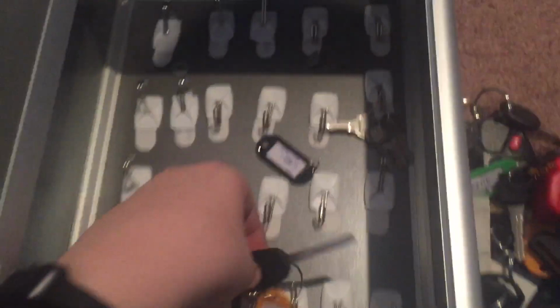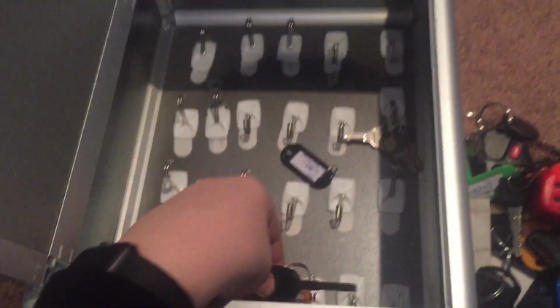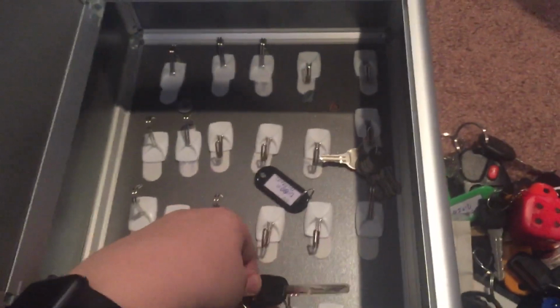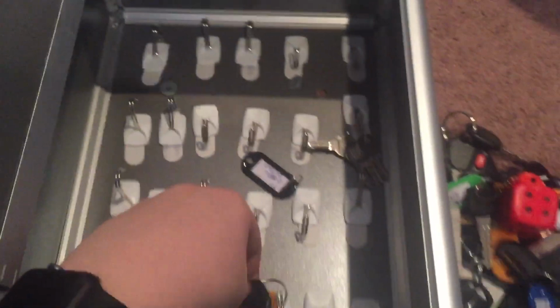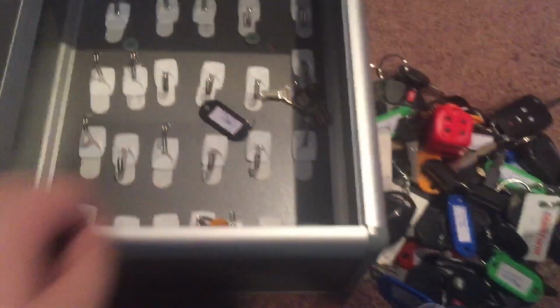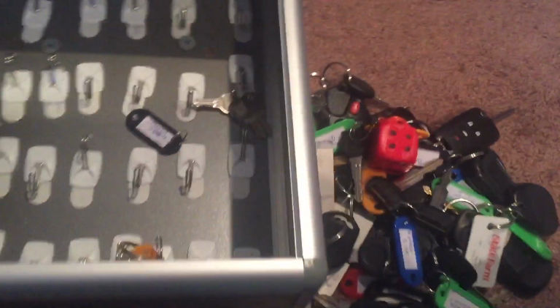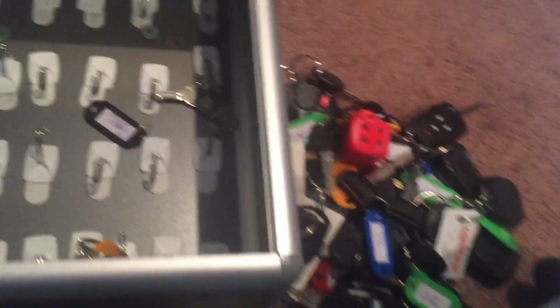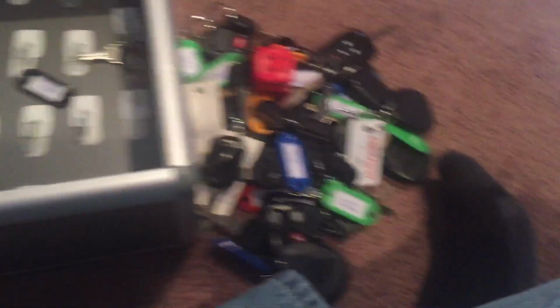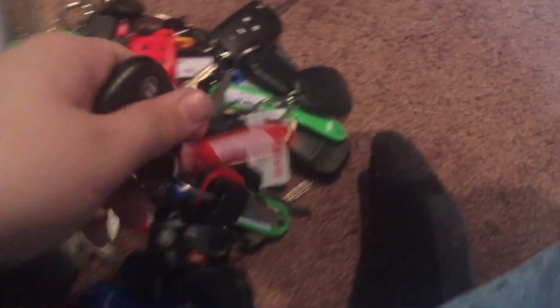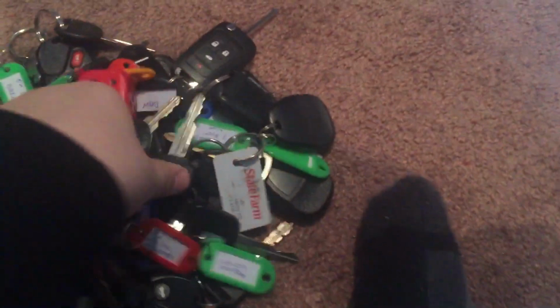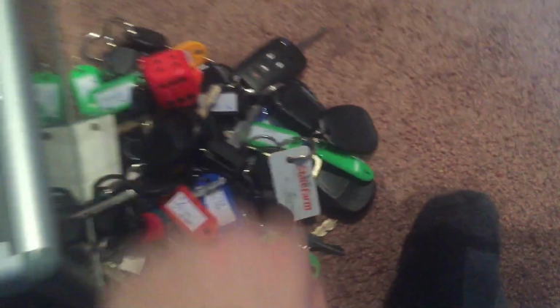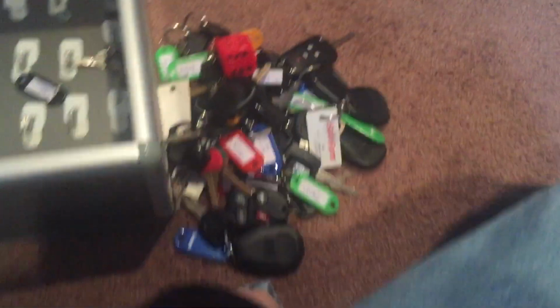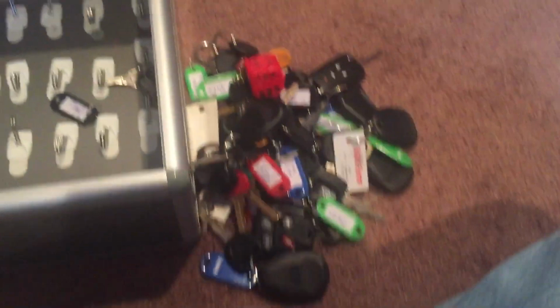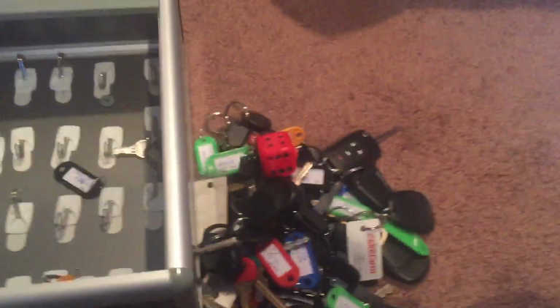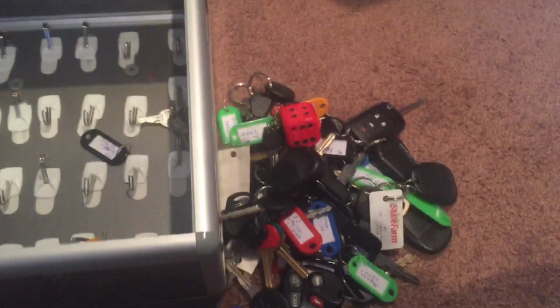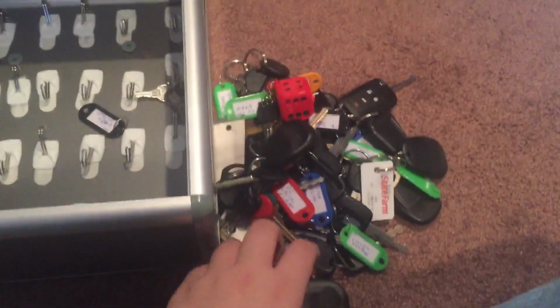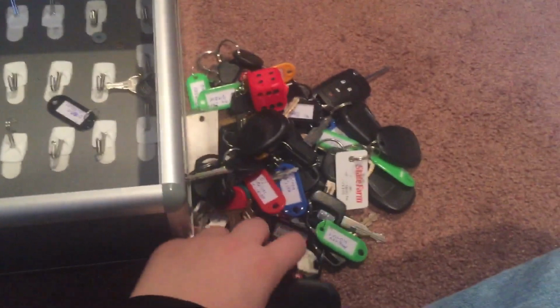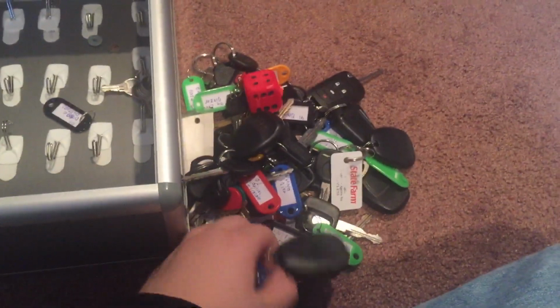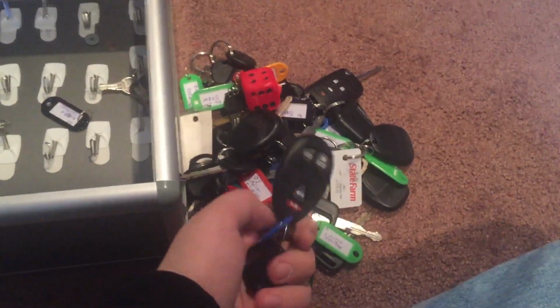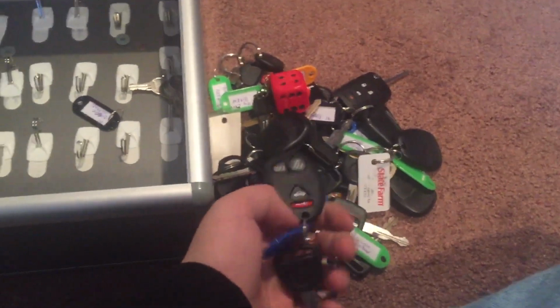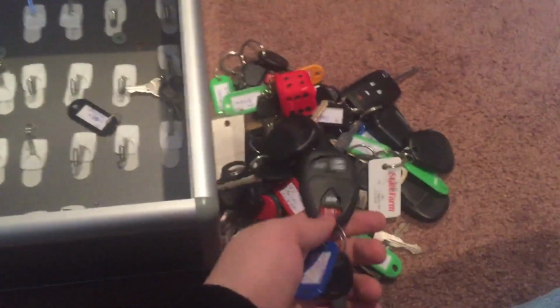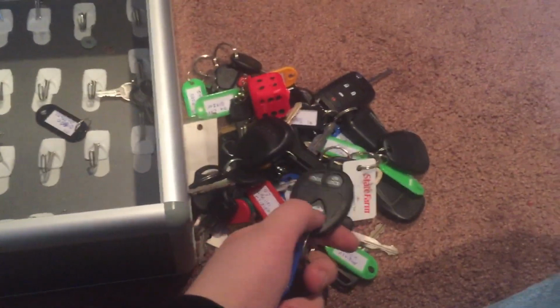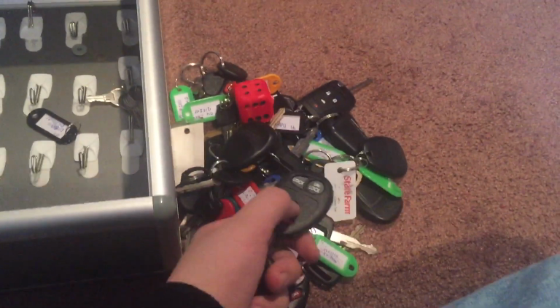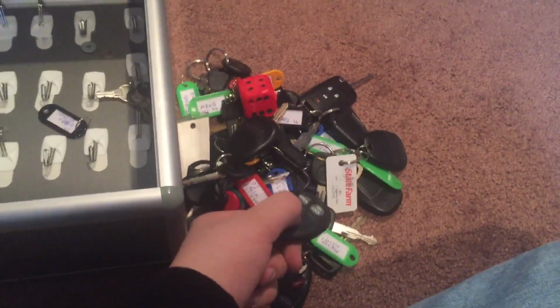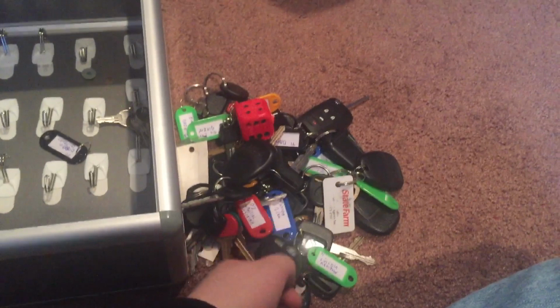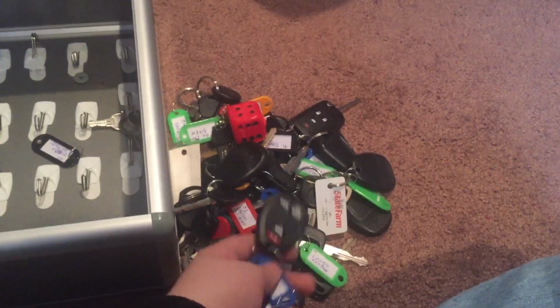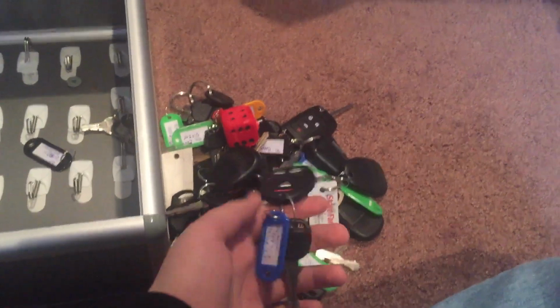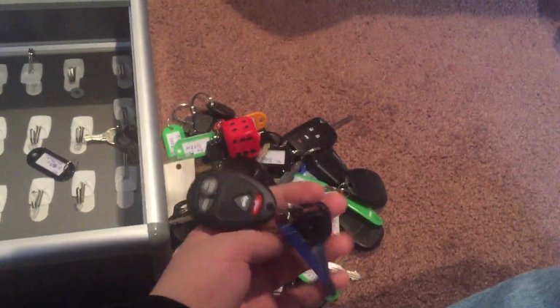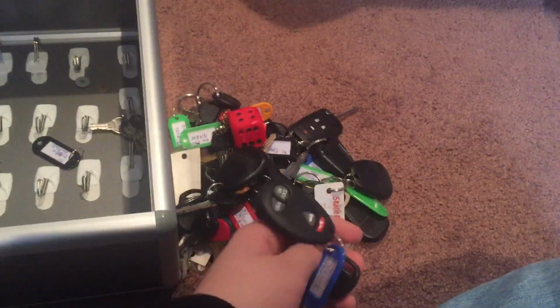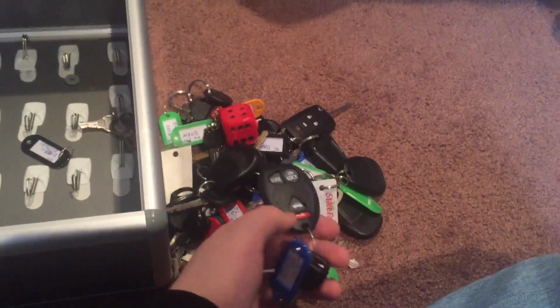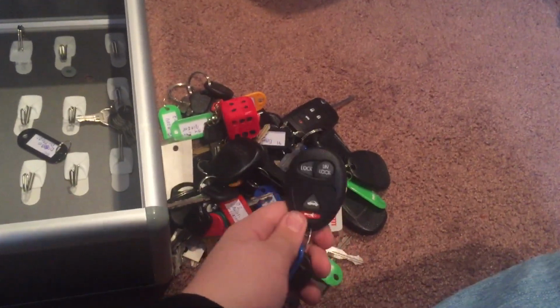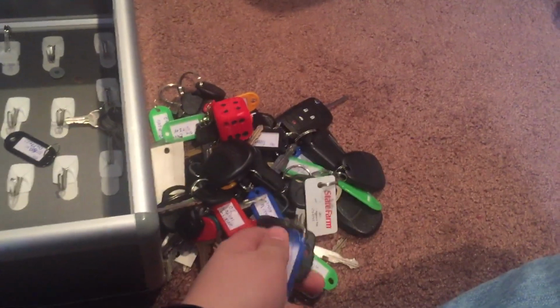So yeah guys, that is my car key box collection. Let me know if I should do more videos like this.